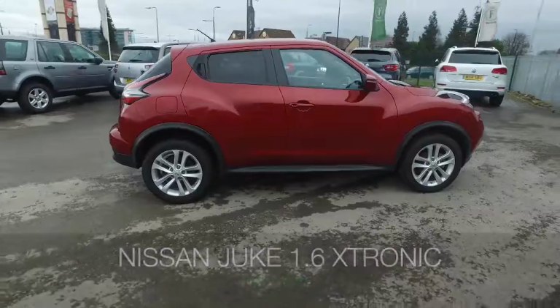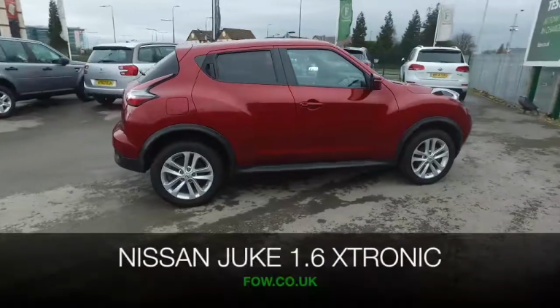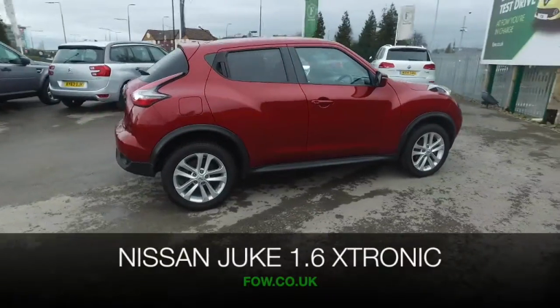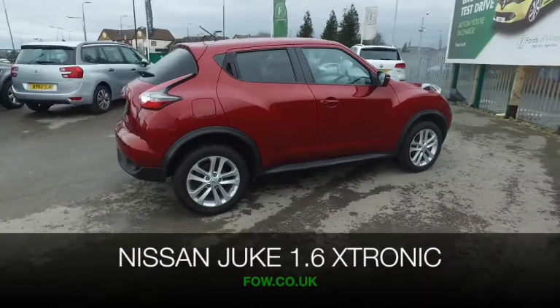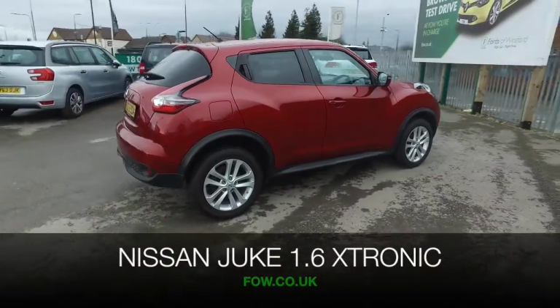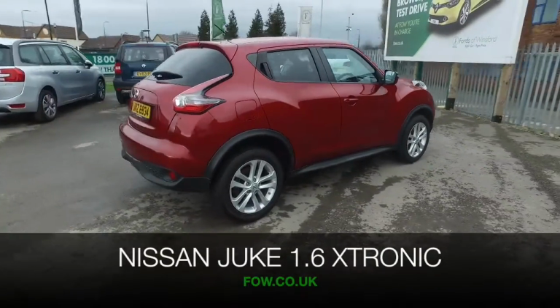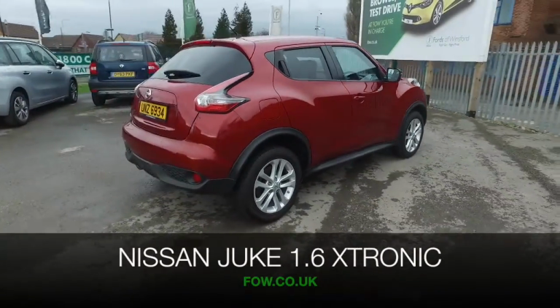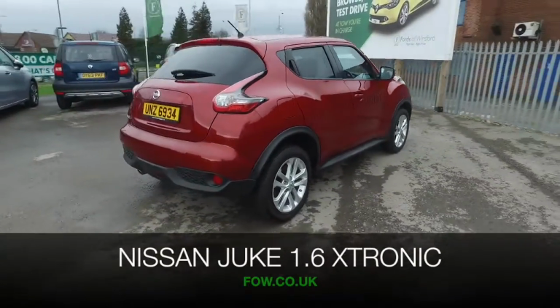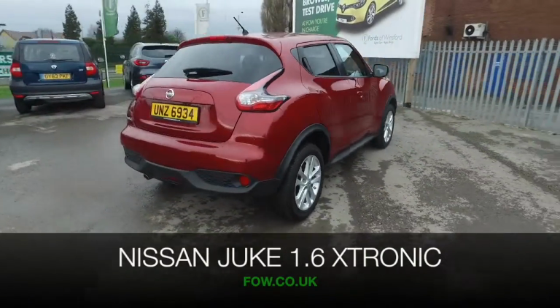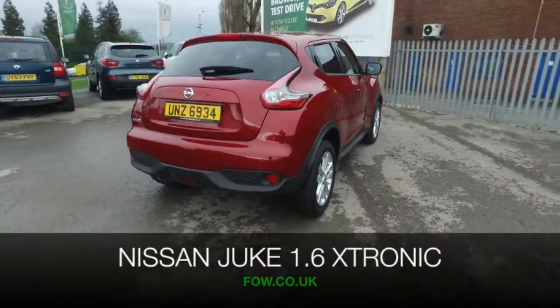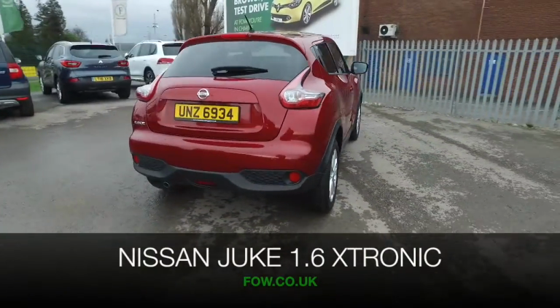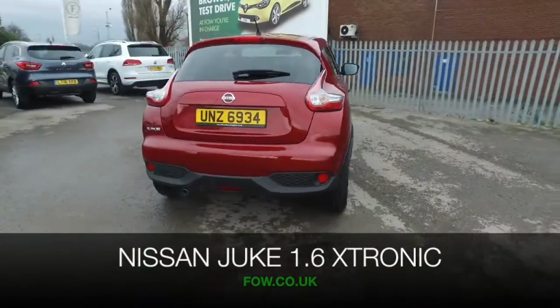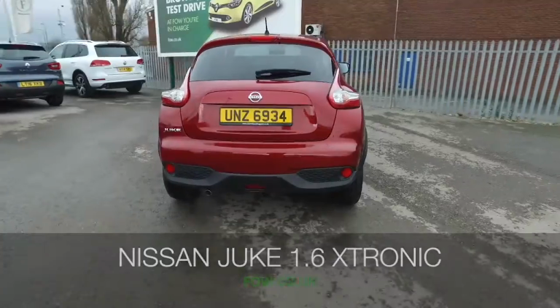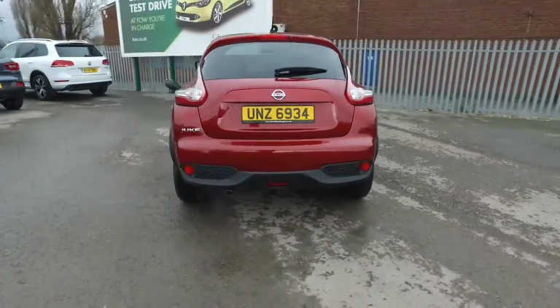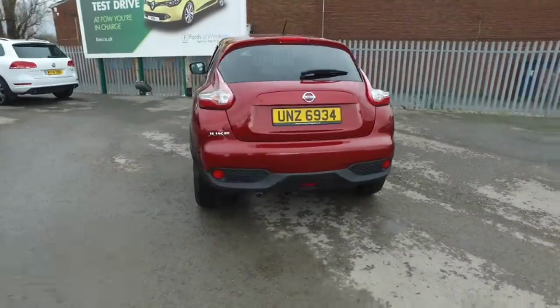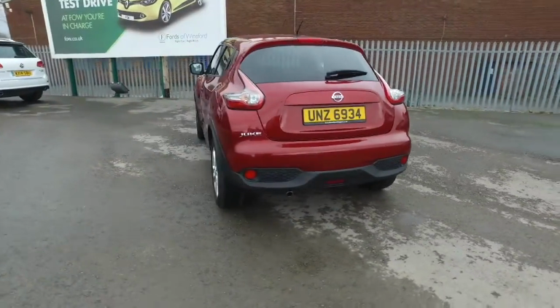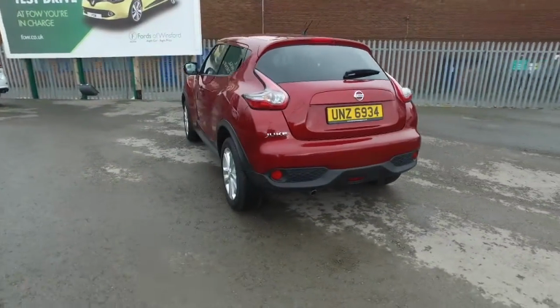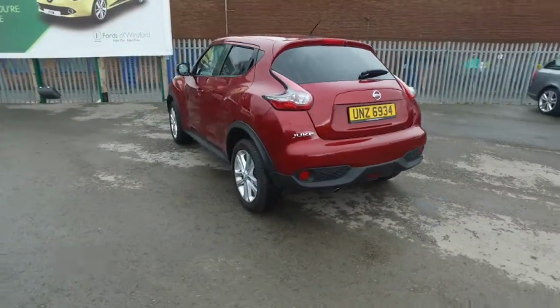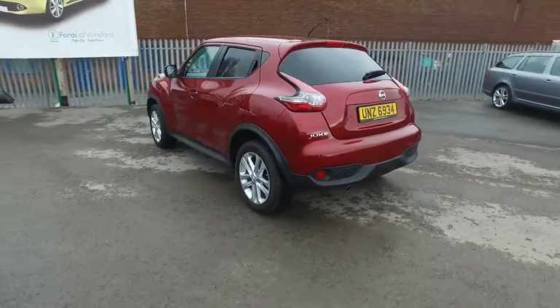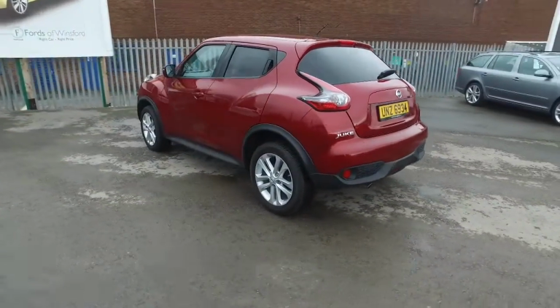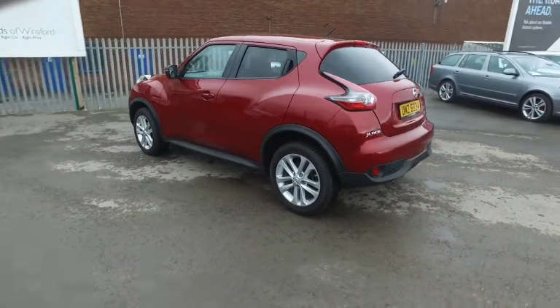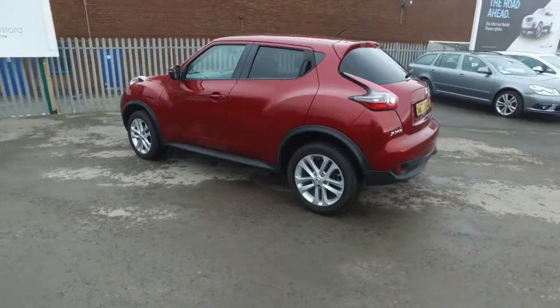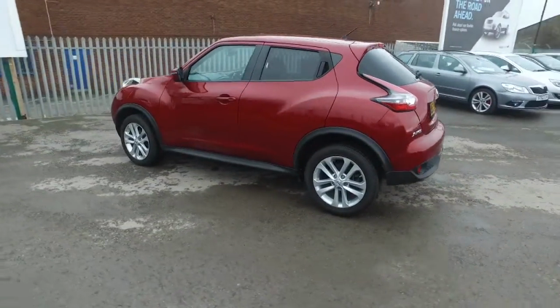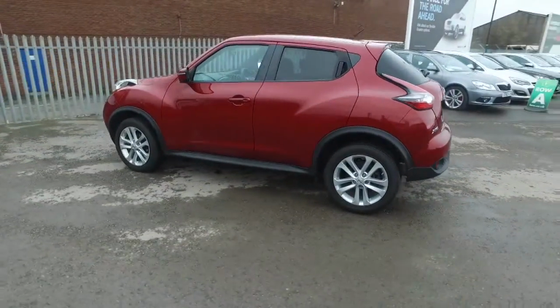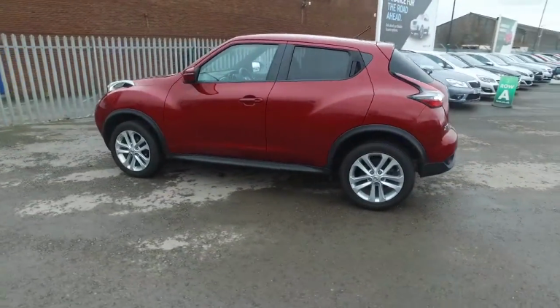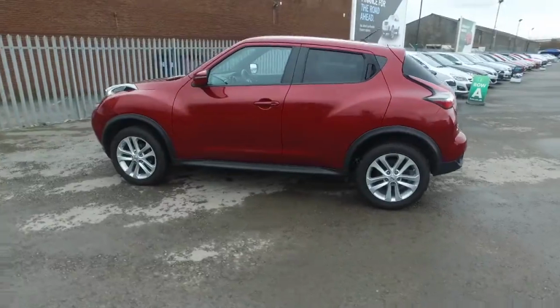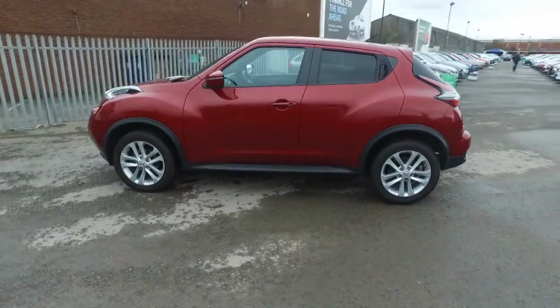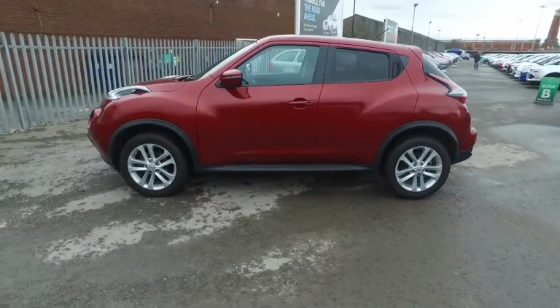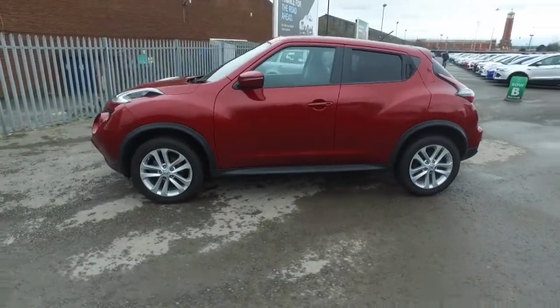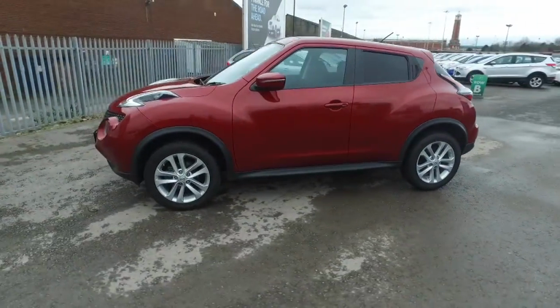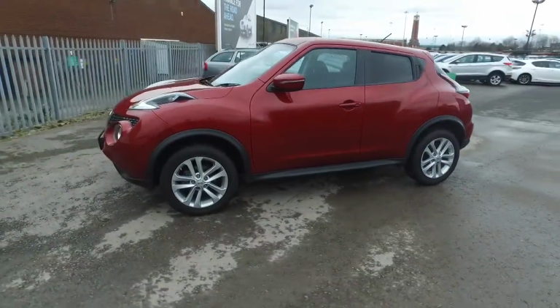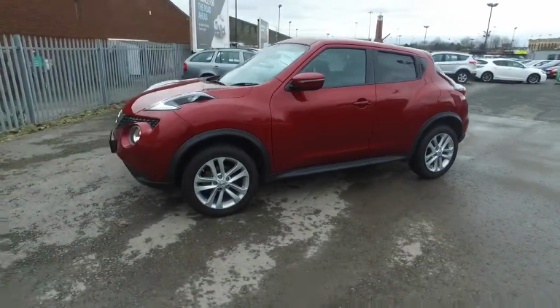The Nissan Juke is a joy to drive, especially with its 1.6 engine and automatic gearbox. You'll find it quick off the mark and nippy, and yet mid-40s MPG combined — that's not bad at all.